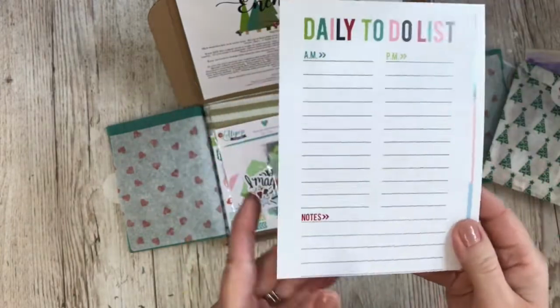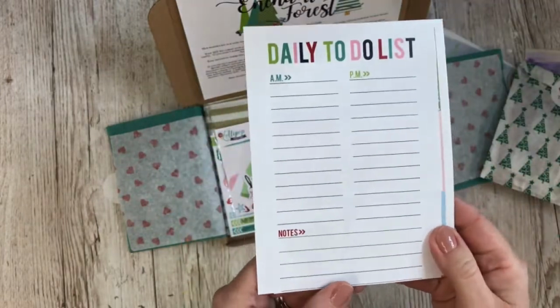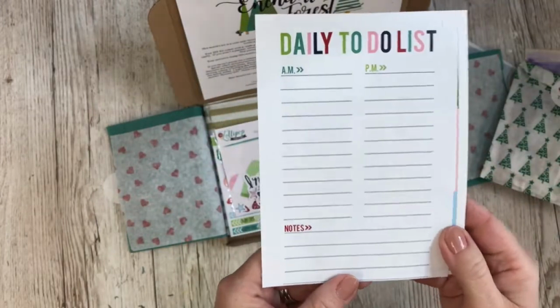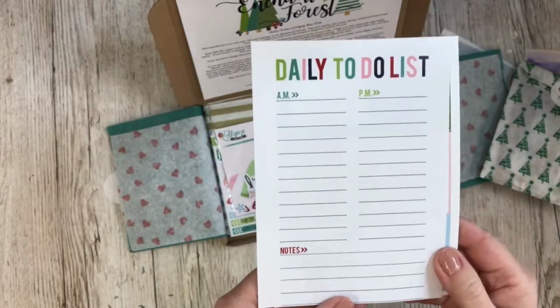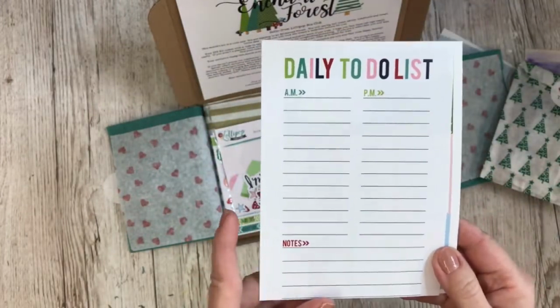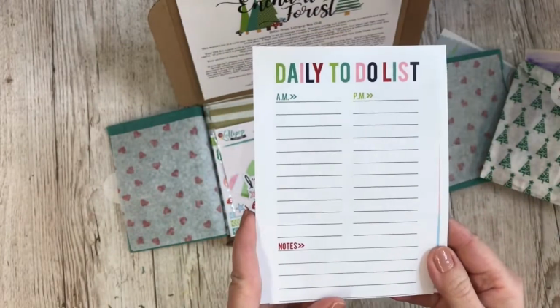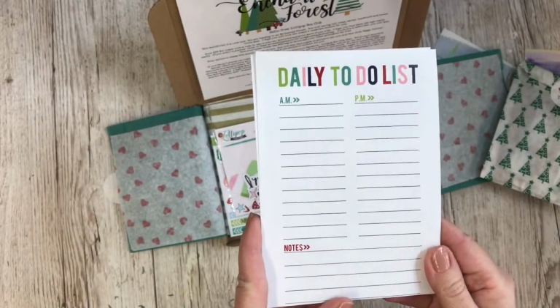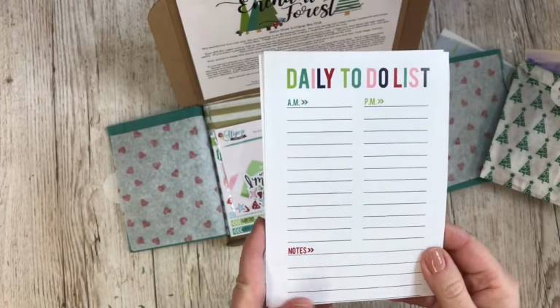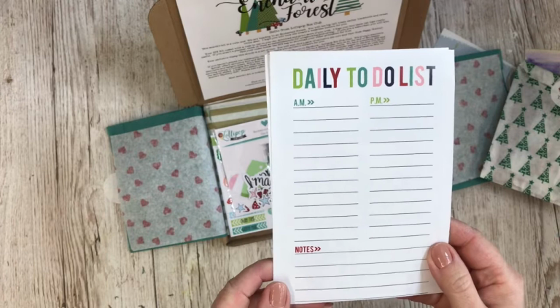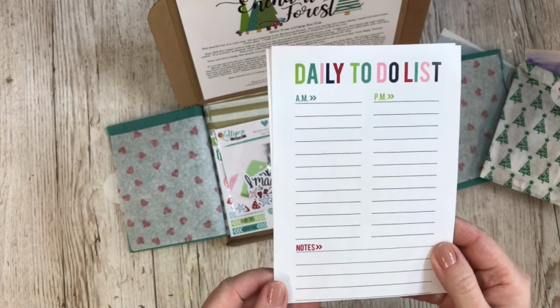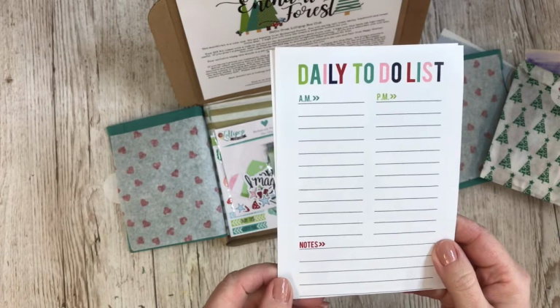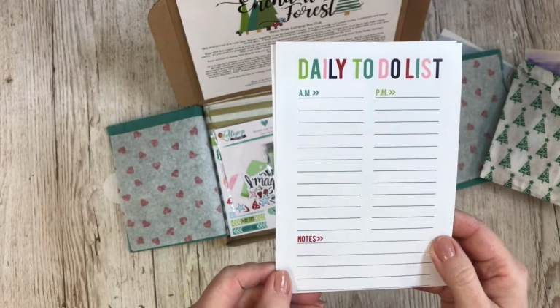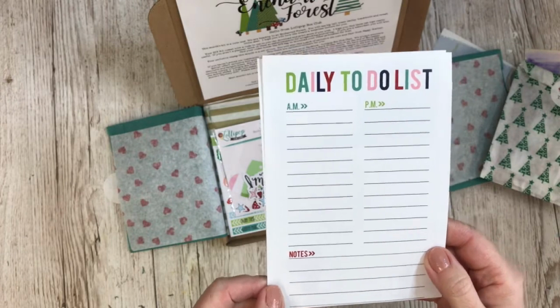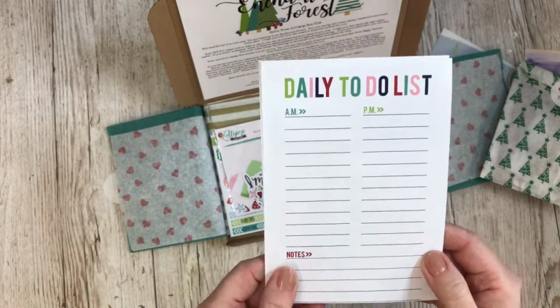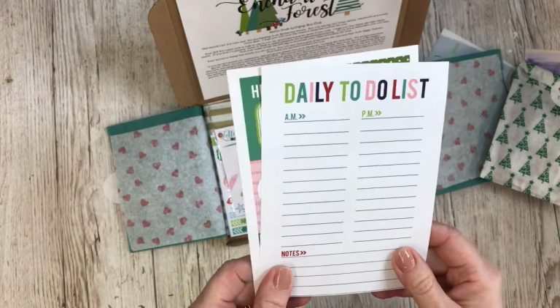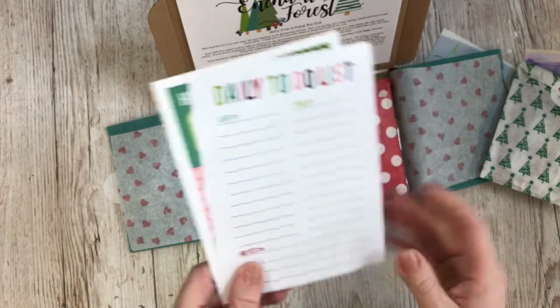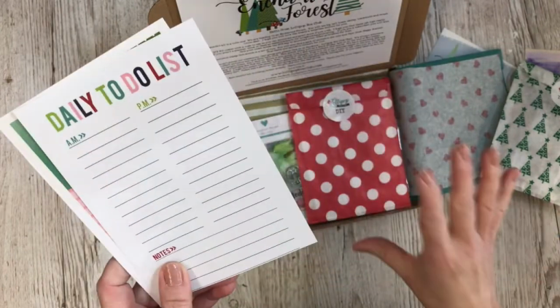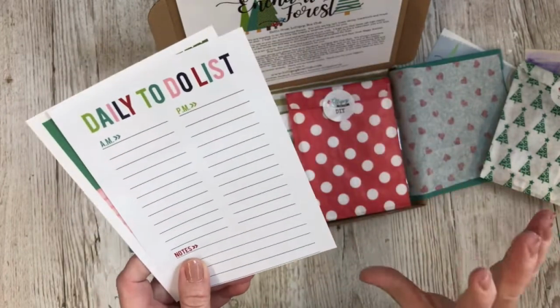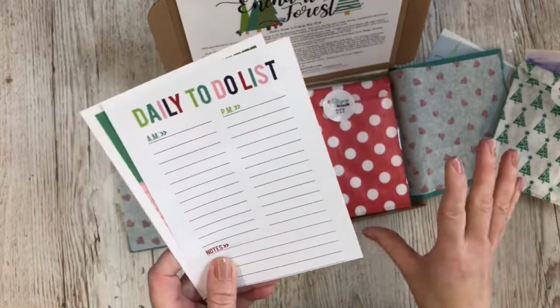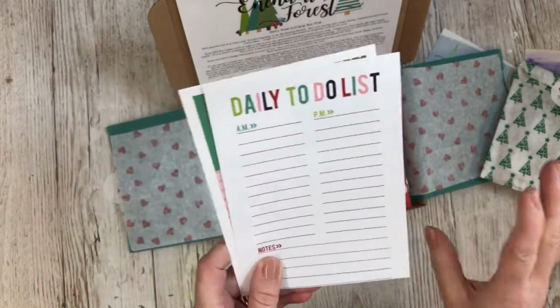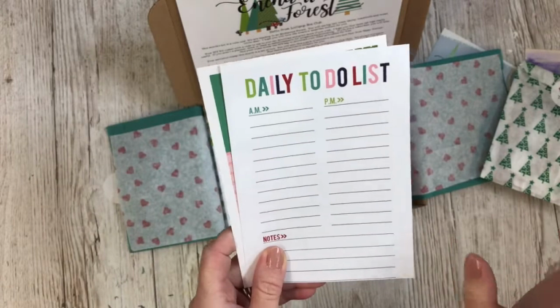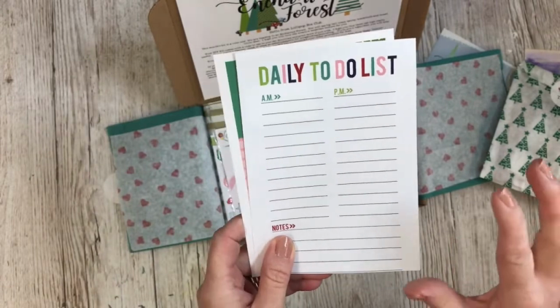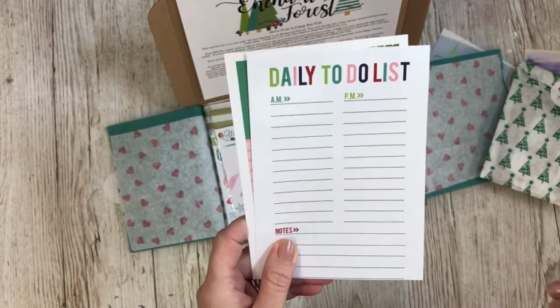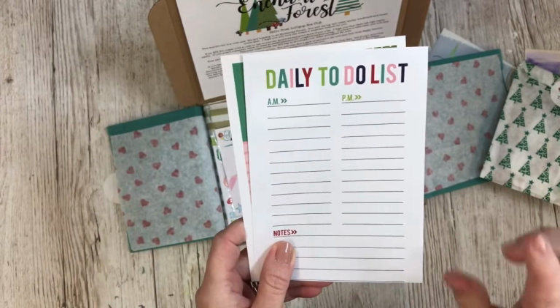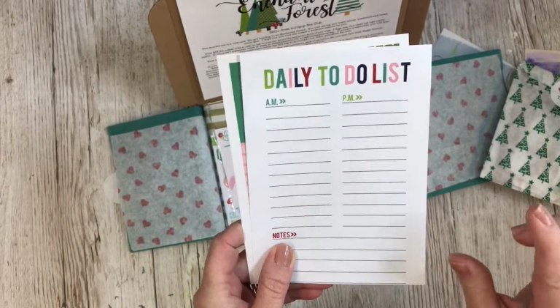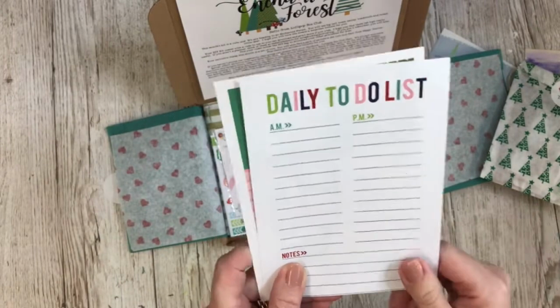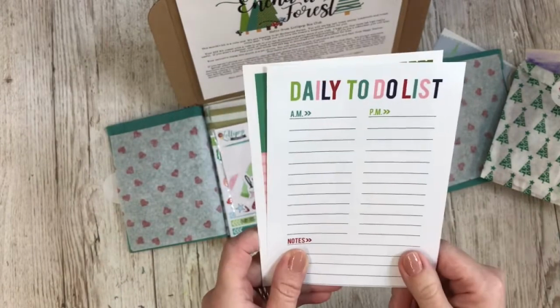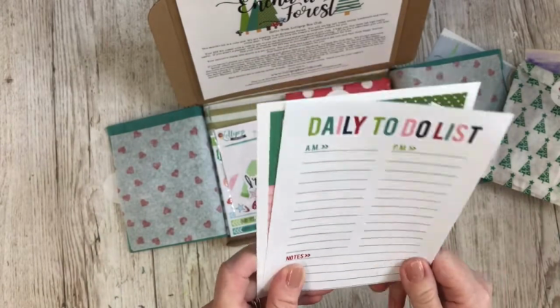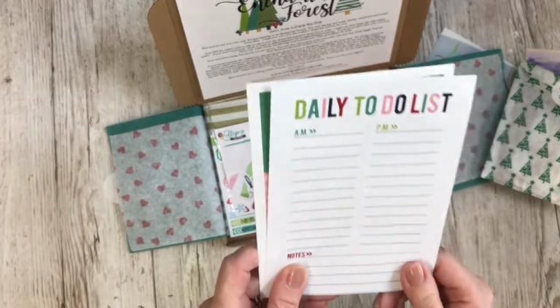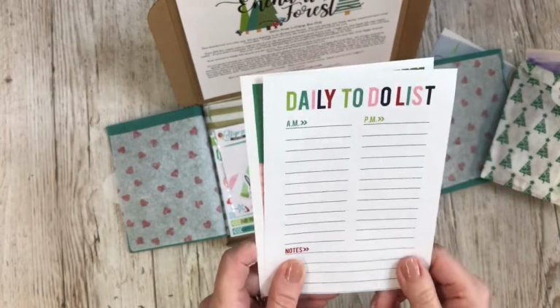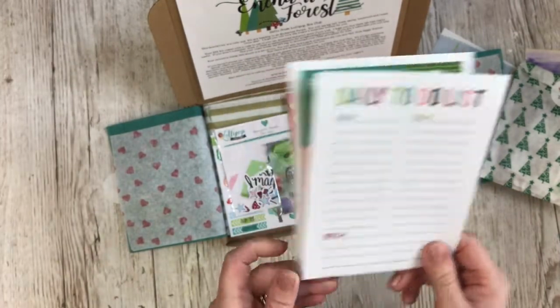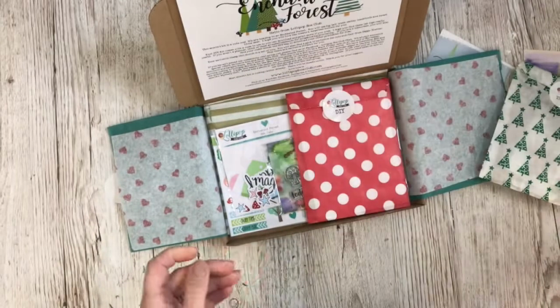You'll also get some to-do lists in this month's kit, which is quite handy for this time of year because there's so much going on. There are a couple of other printables in the kit as well — if you subscribe you get a code and you can download them for free.